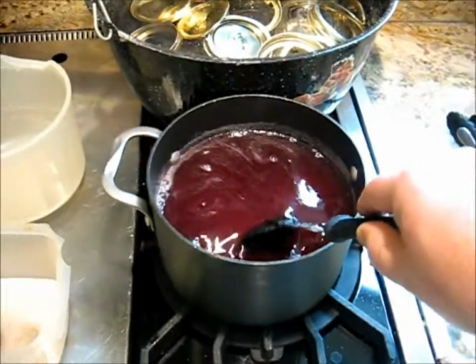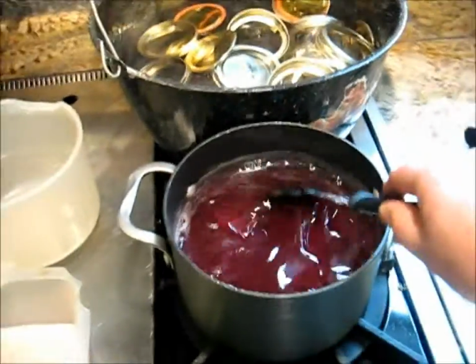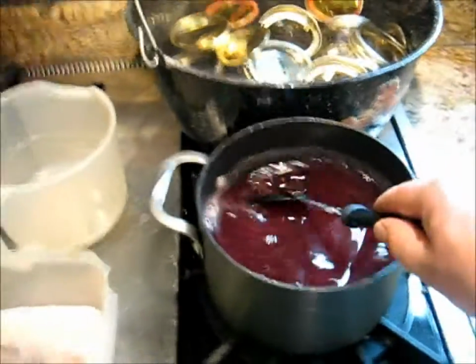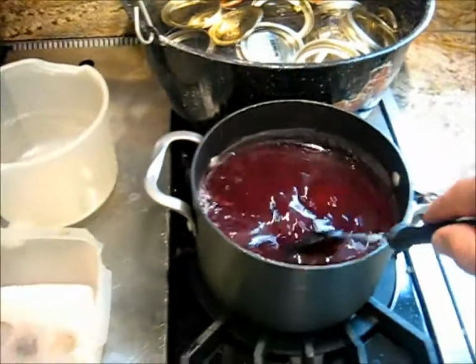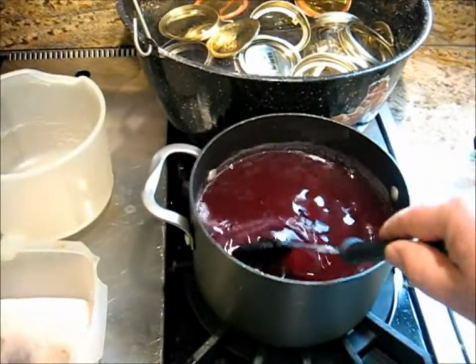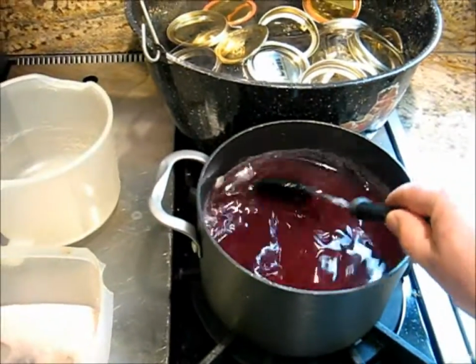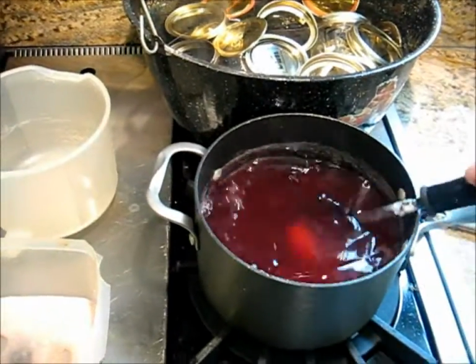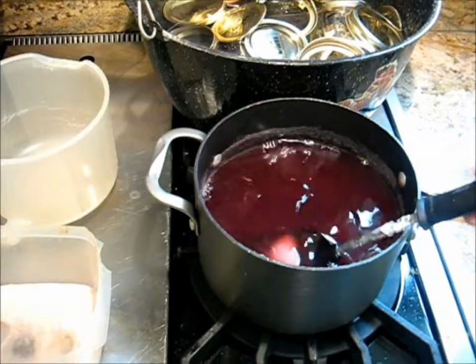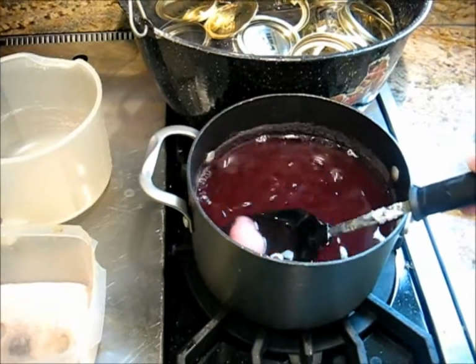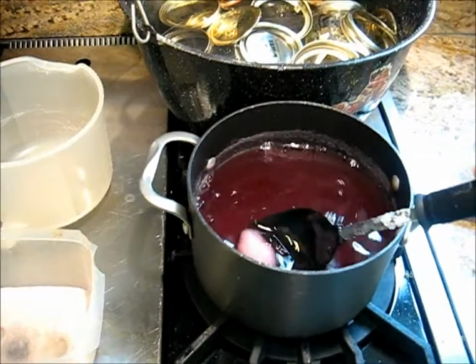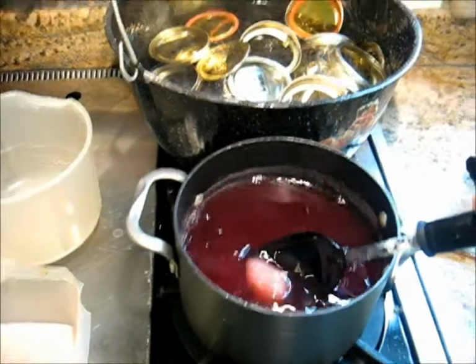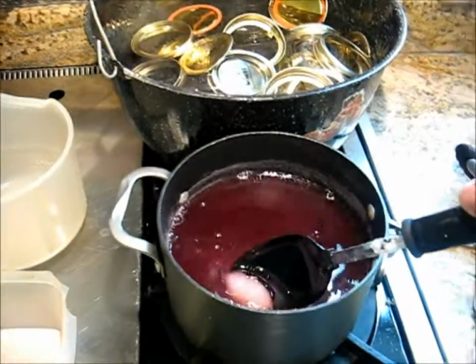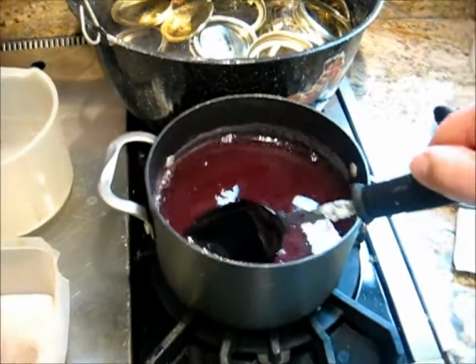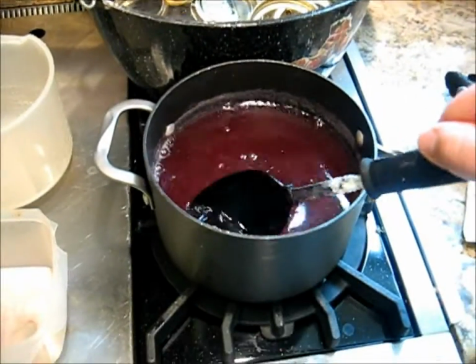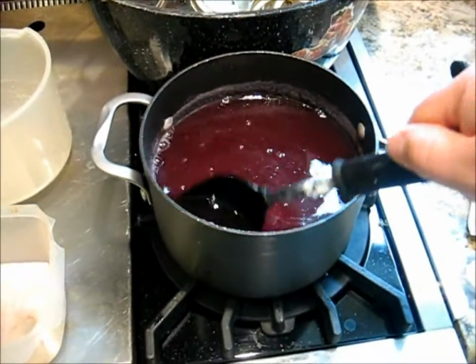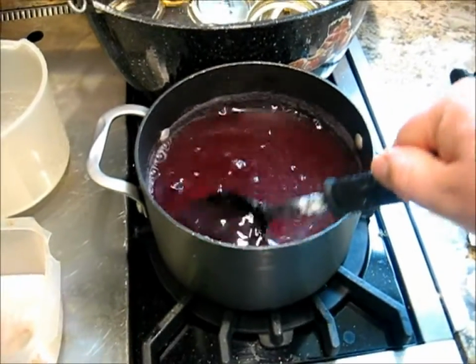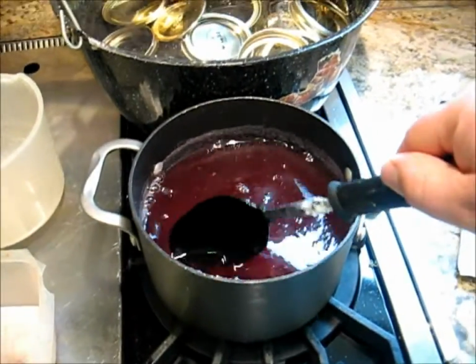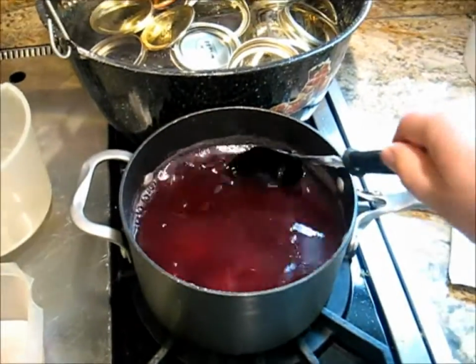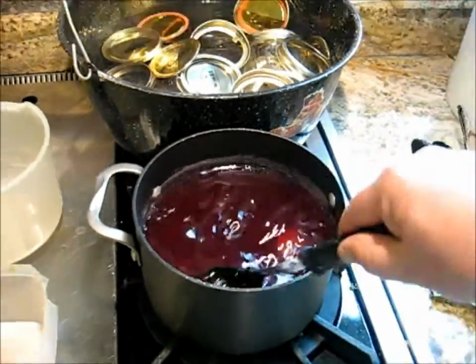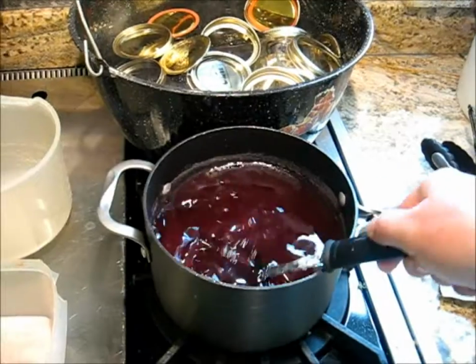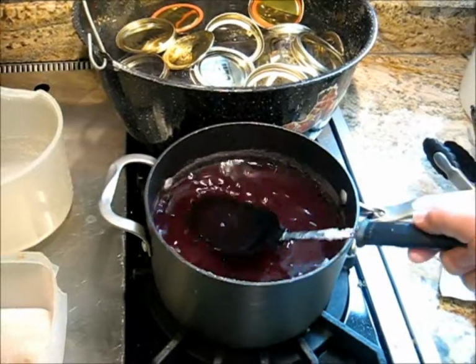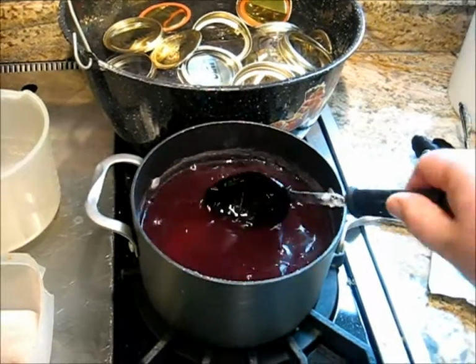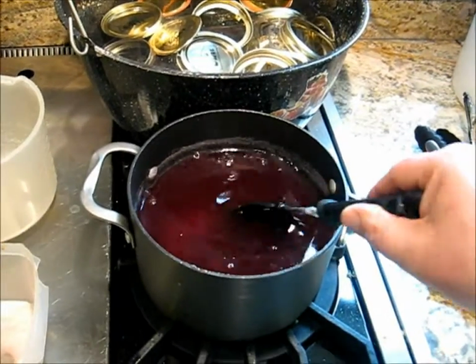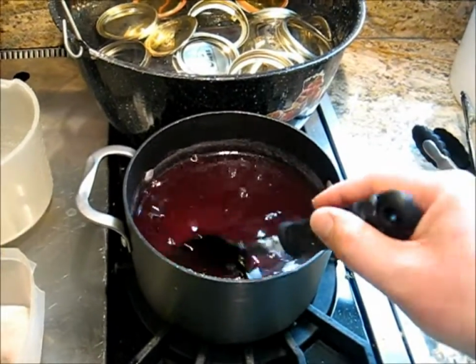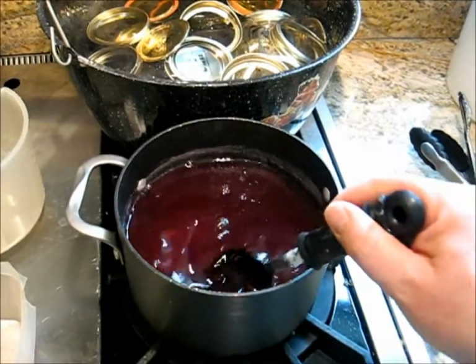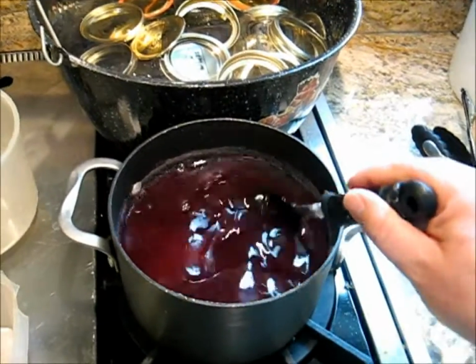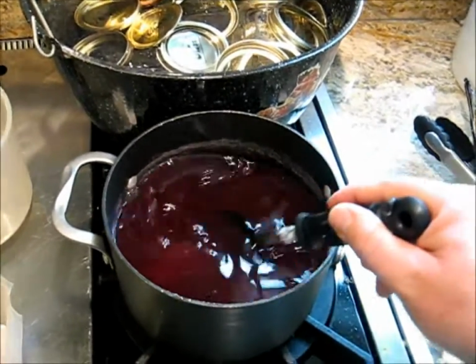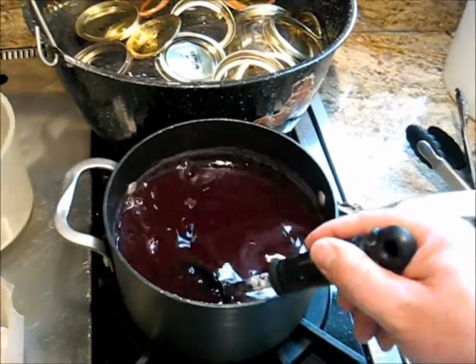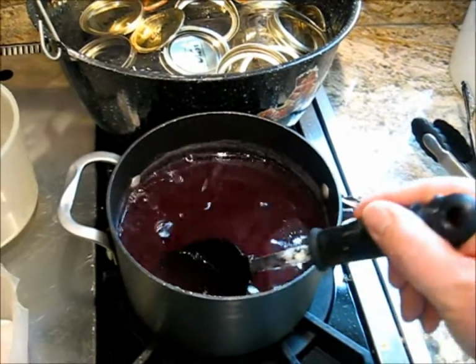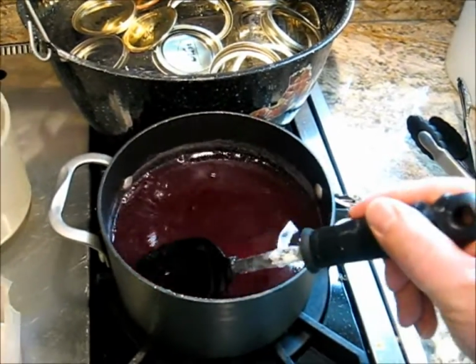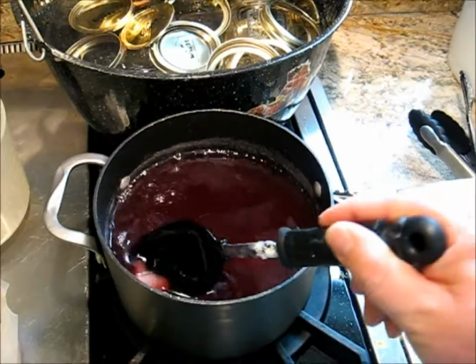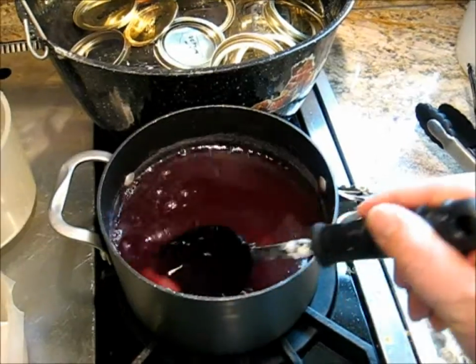It actually is kind of a lovely color. Sugar blob — there's all of you. Don't get any on you. Hot molten sugar is not pleasant to have on one's skin.